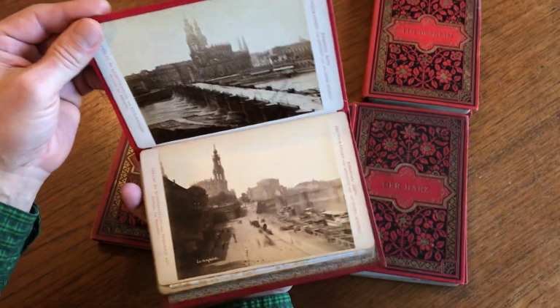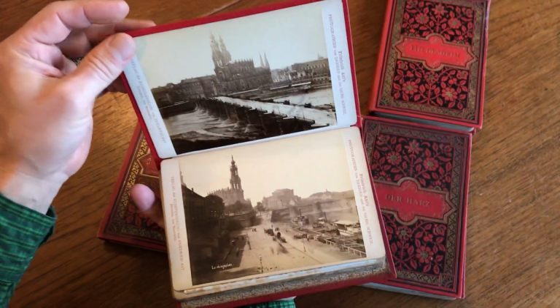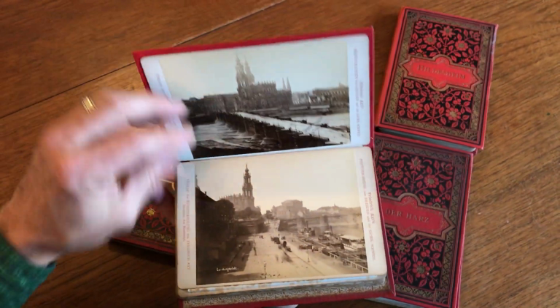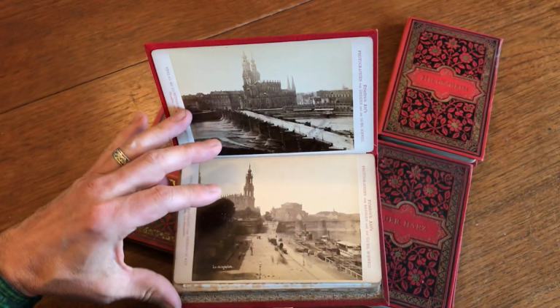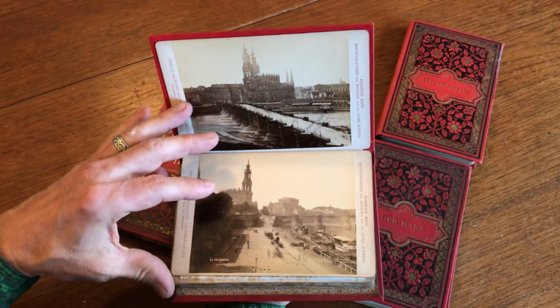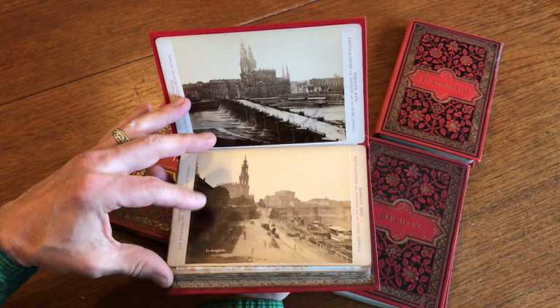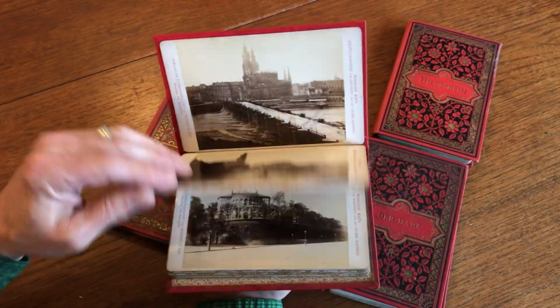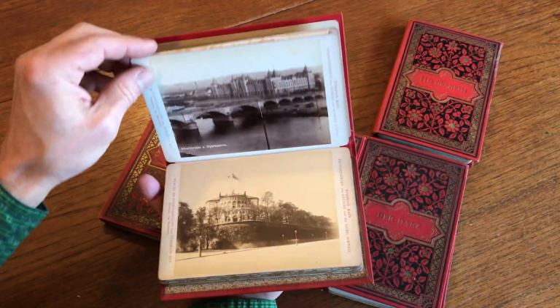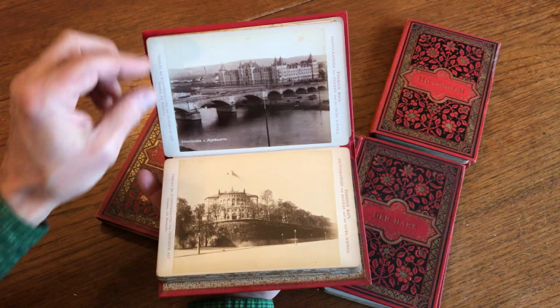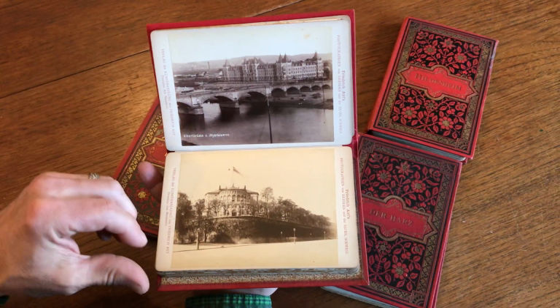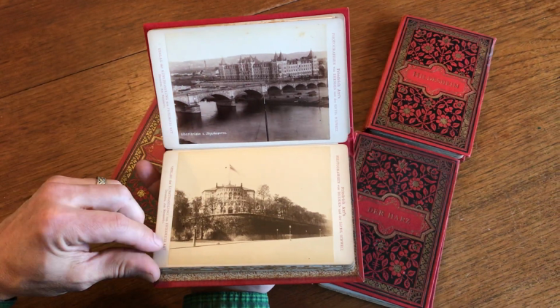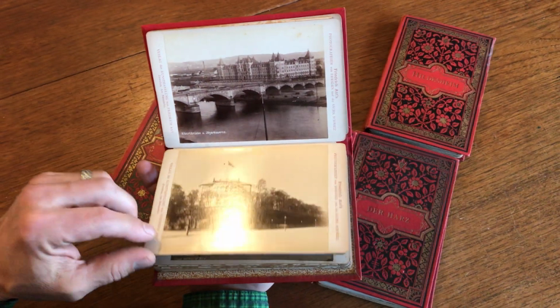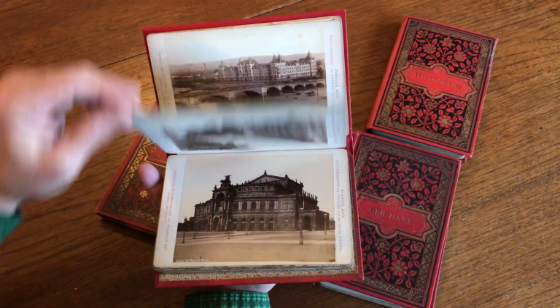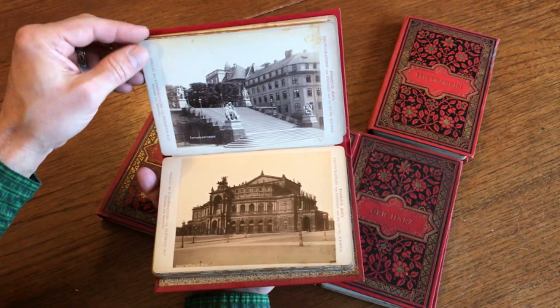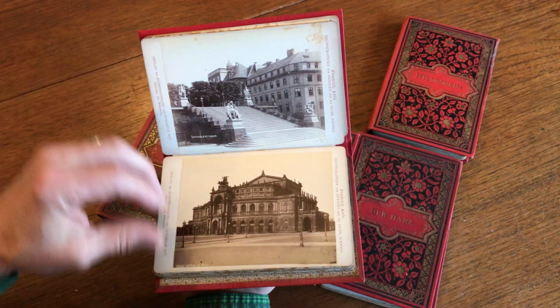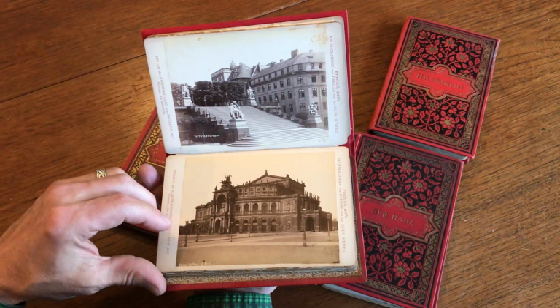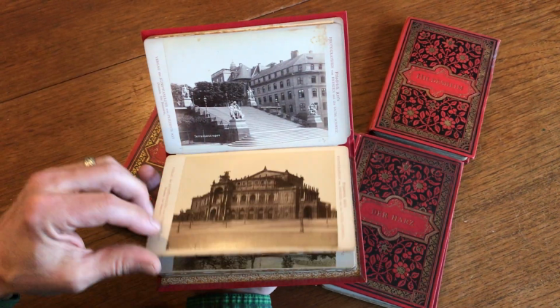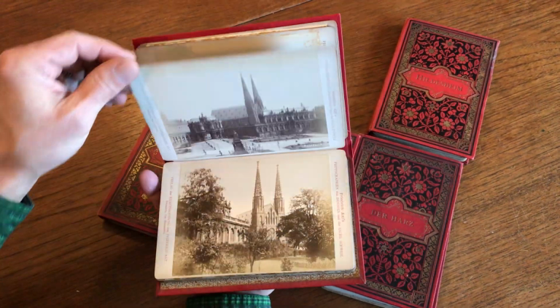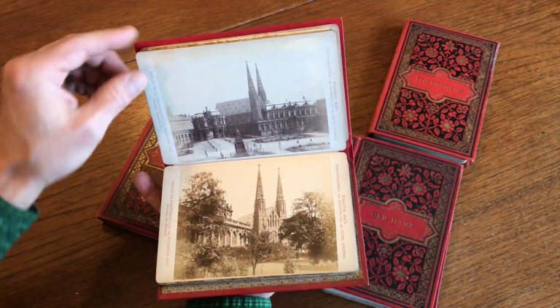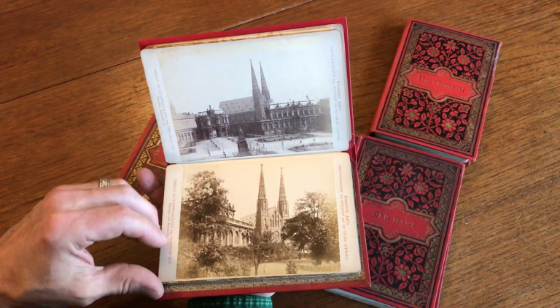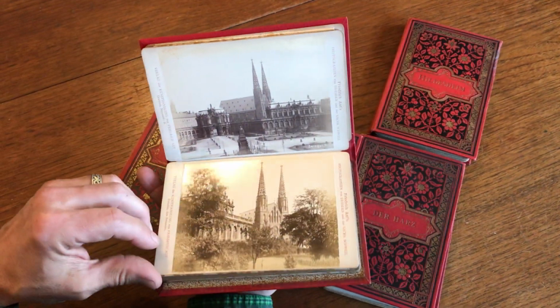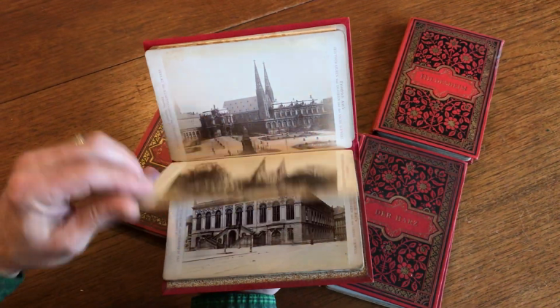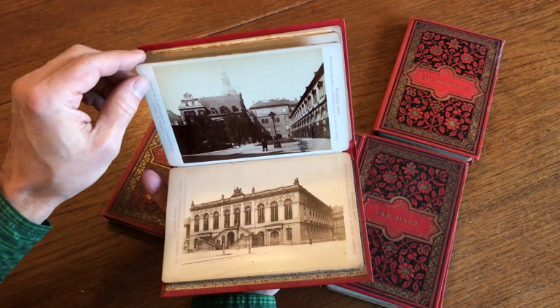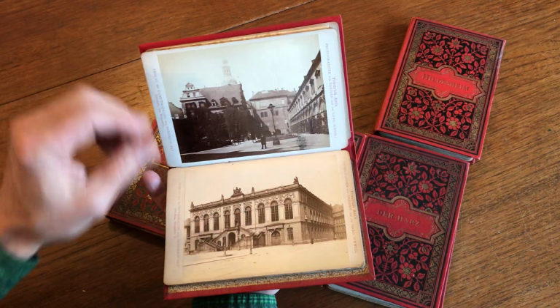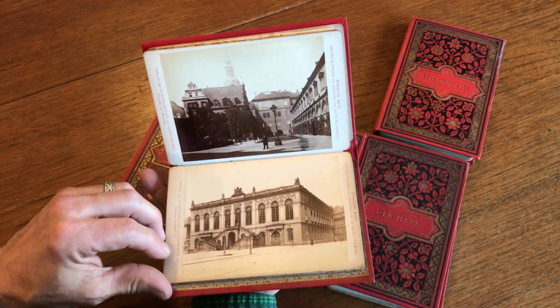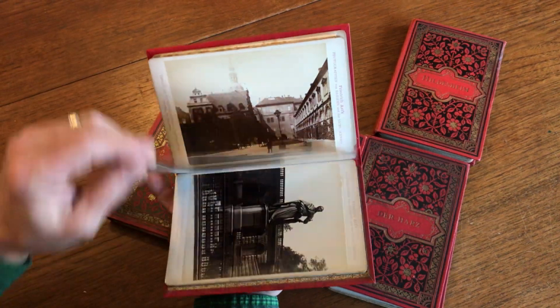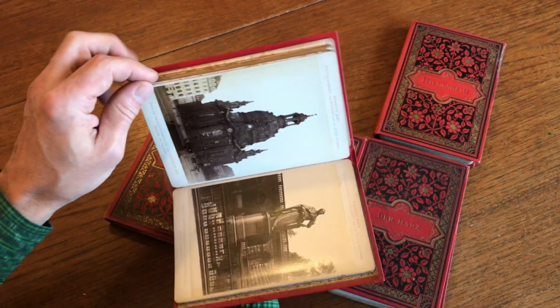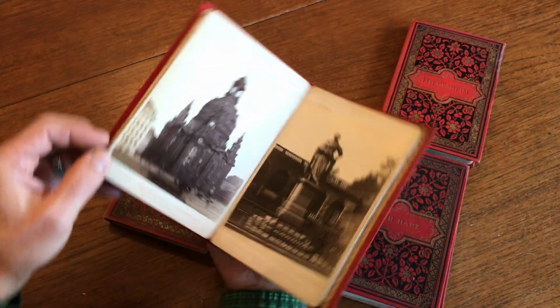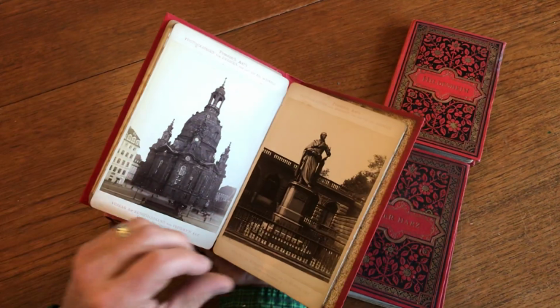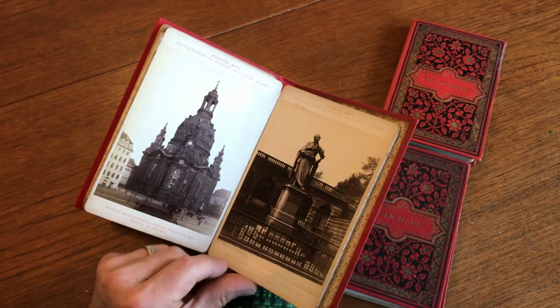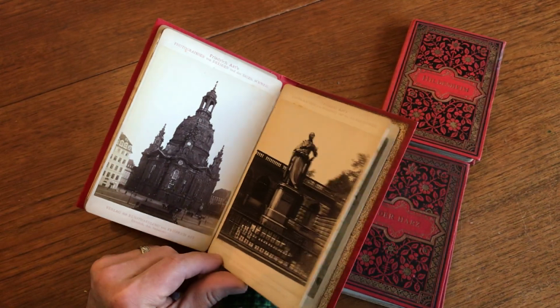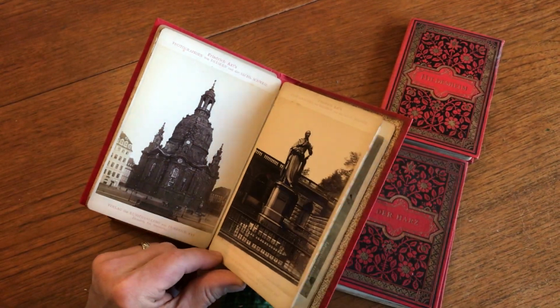These look like albumen photographs to my eyes. These are slightly earlier — probably 1870s or early 80s, because these views appear to be earlier.